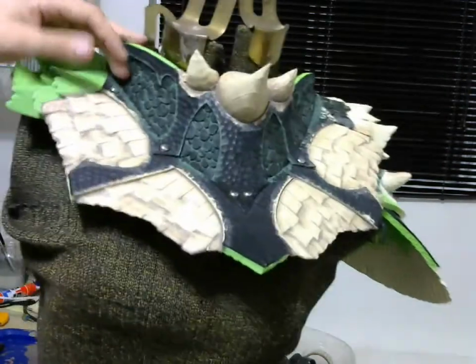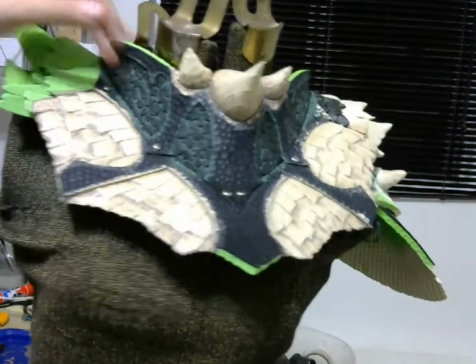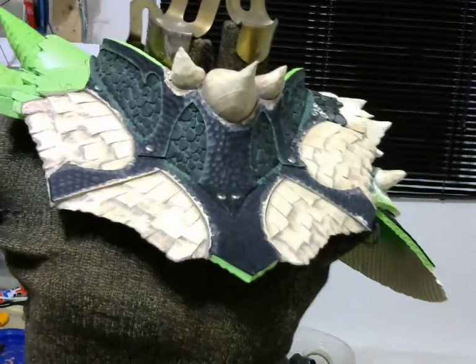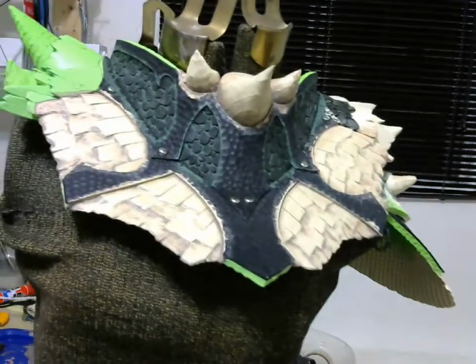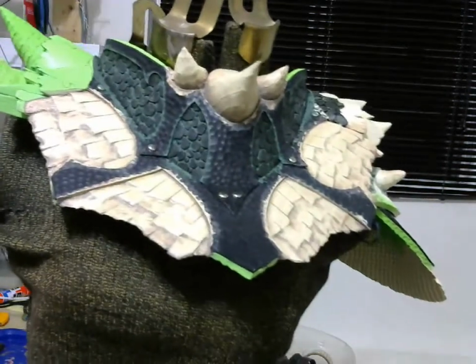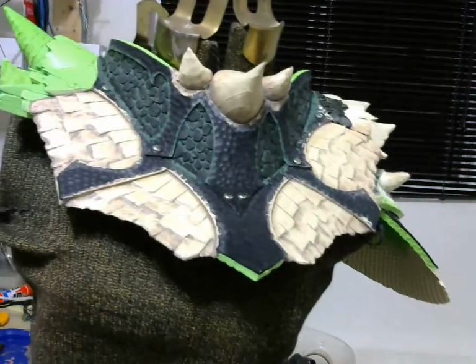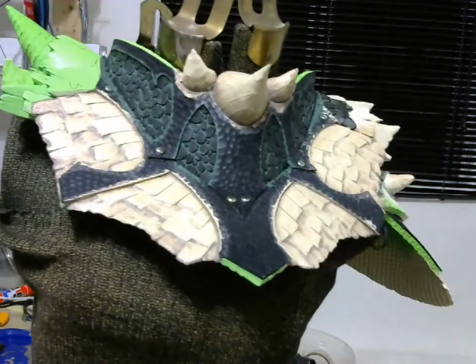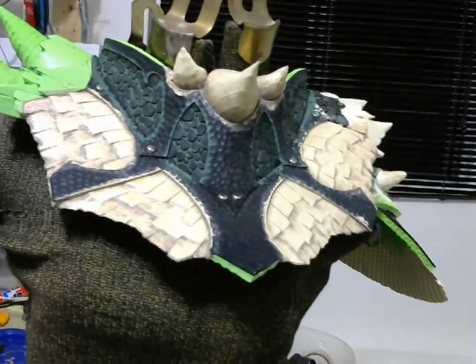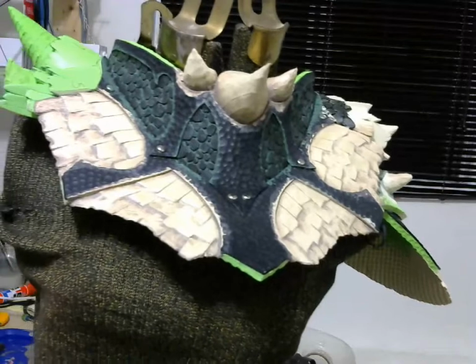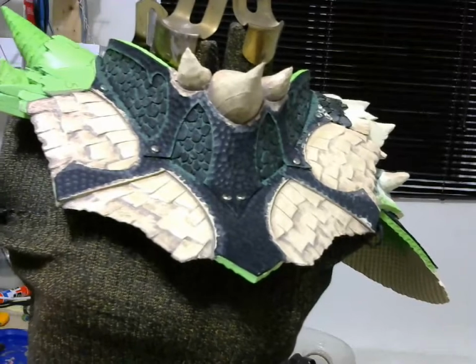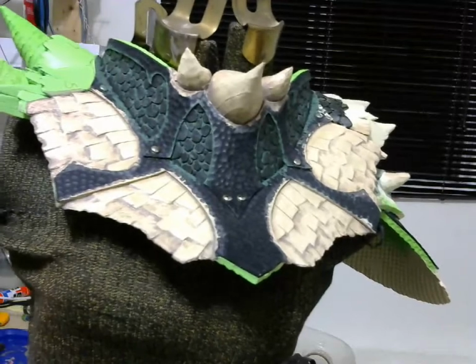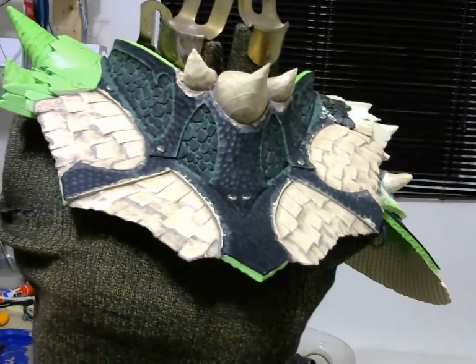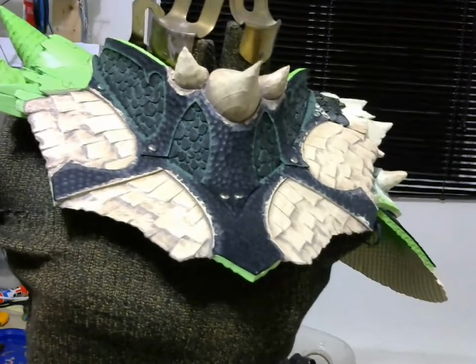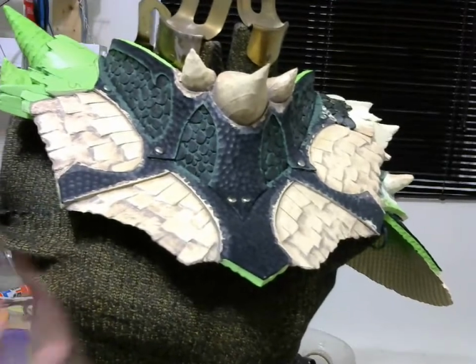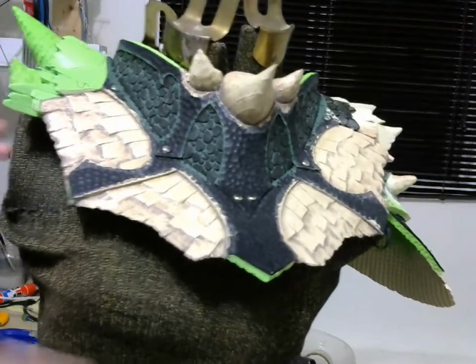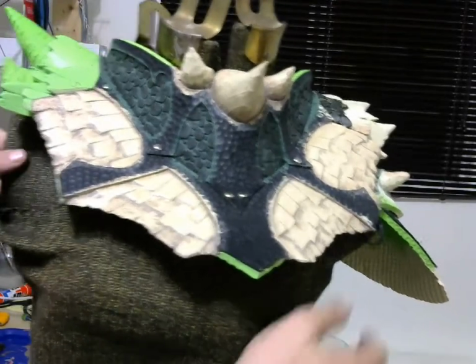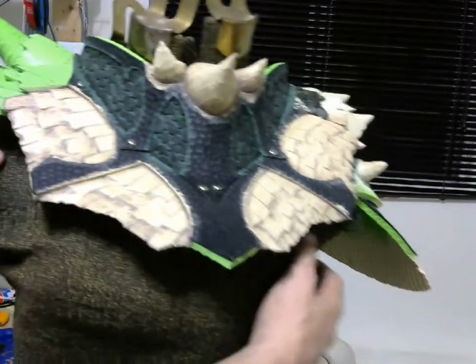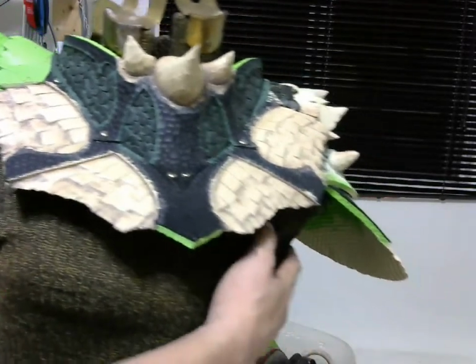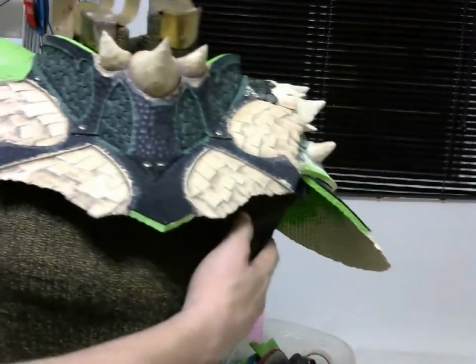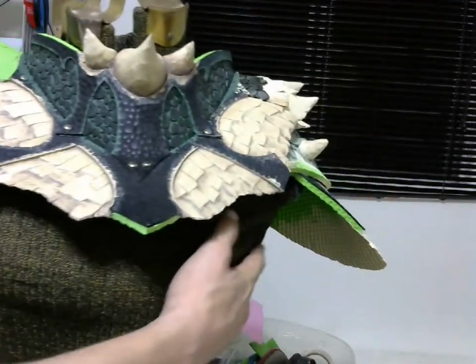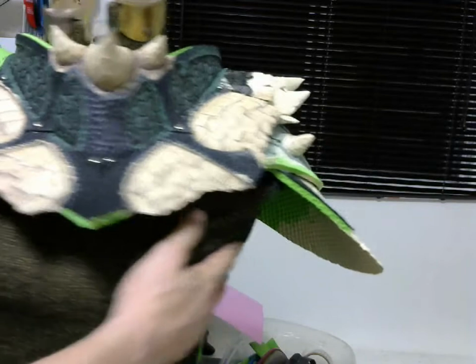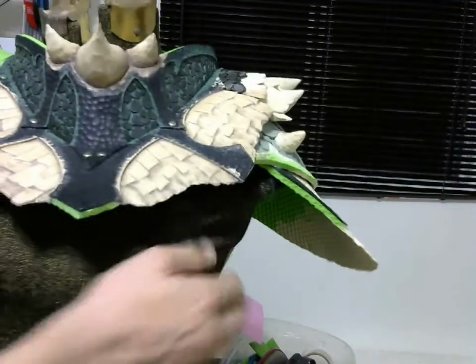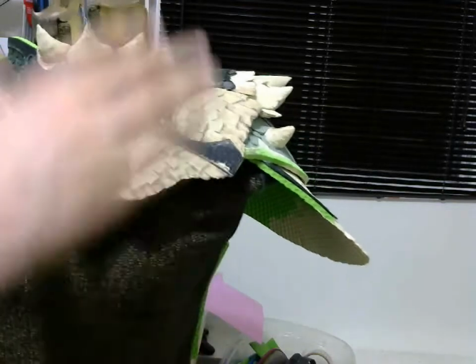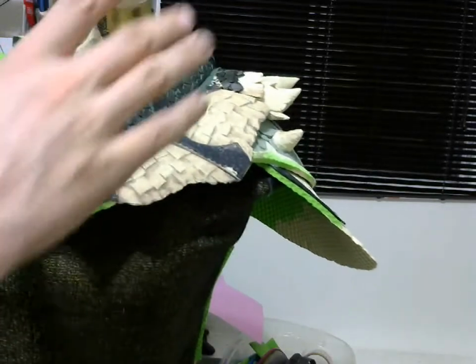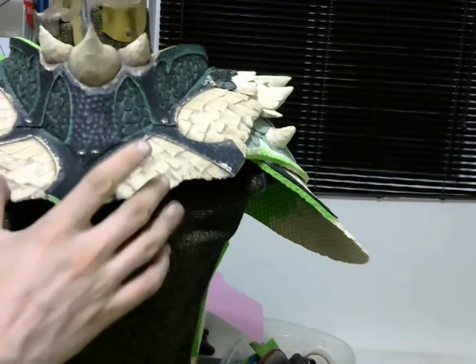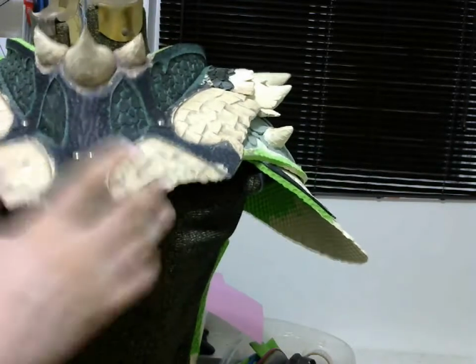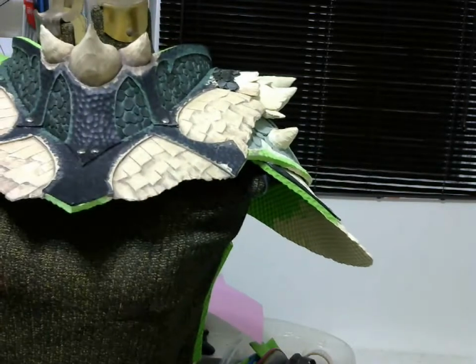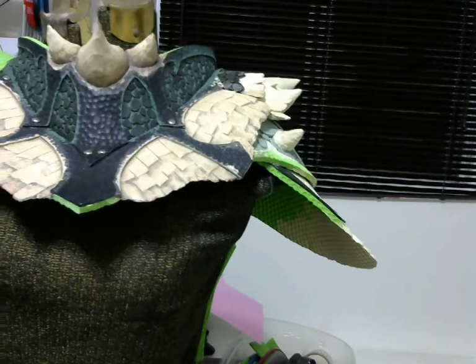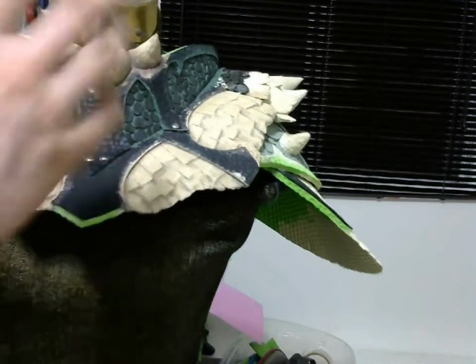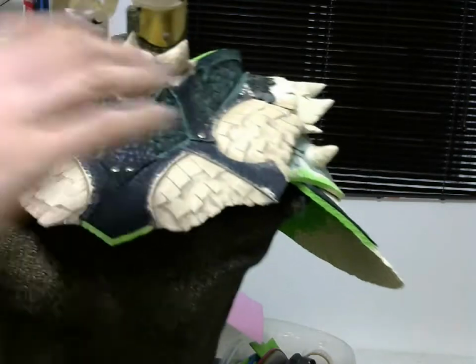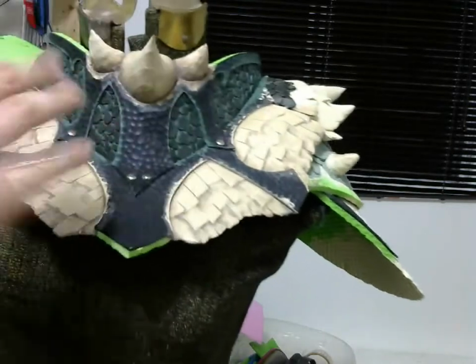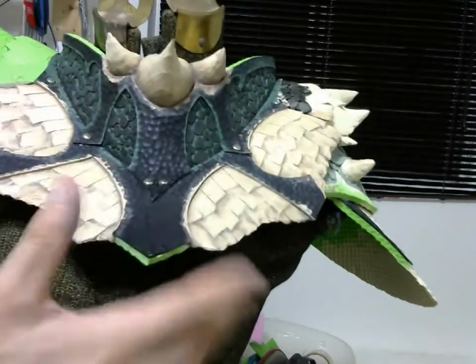We're going to start with the first one. Basically the technique you're going to repeat over and over to just reach that bone-like texture.